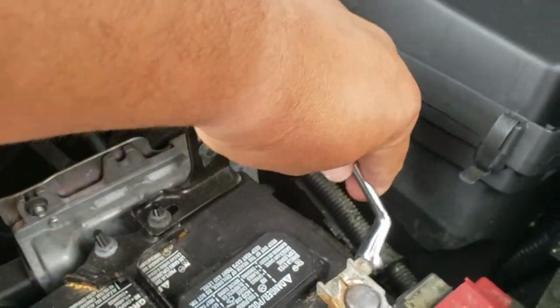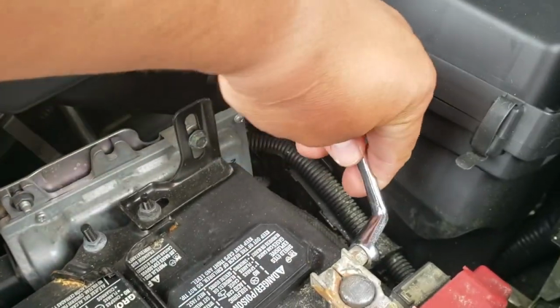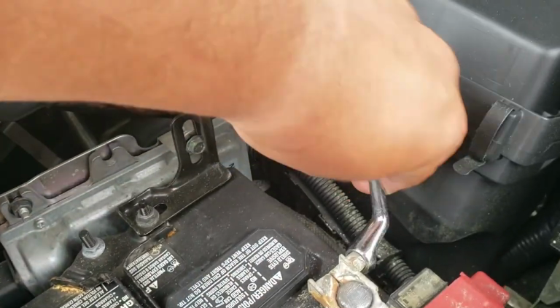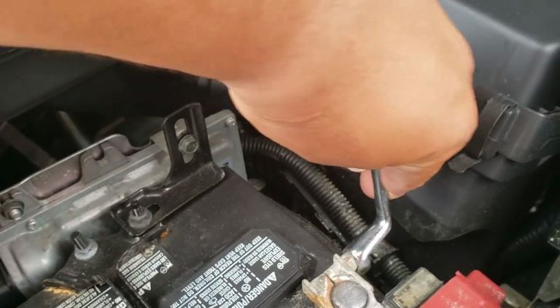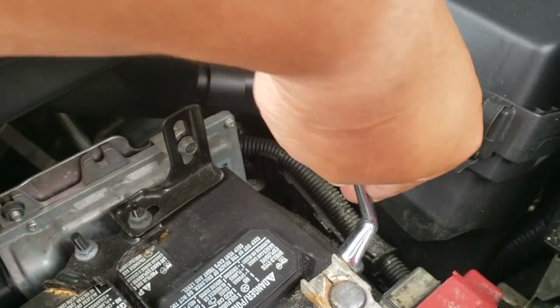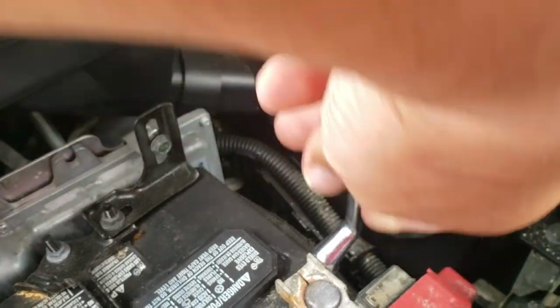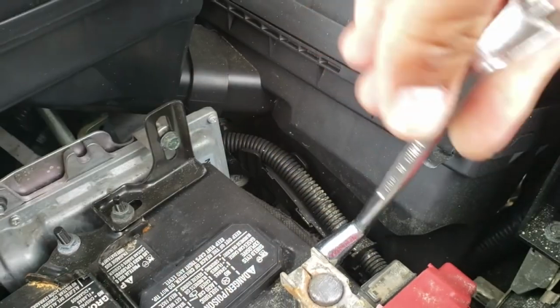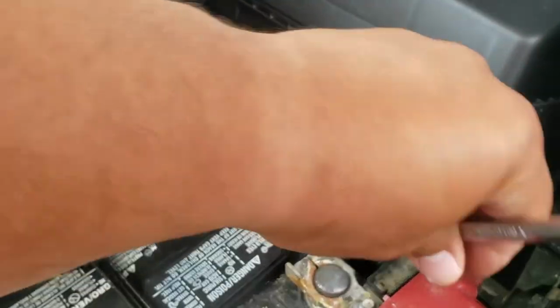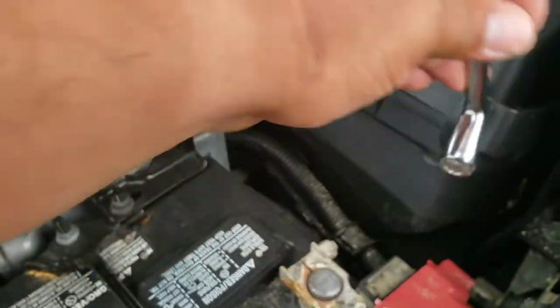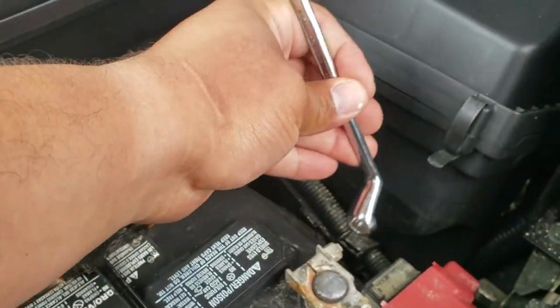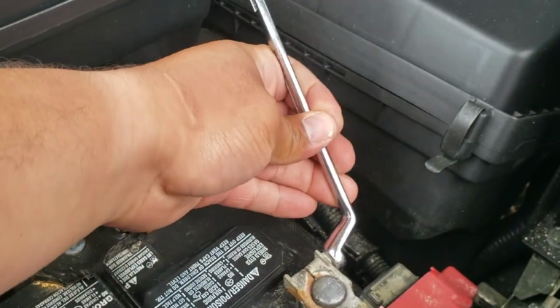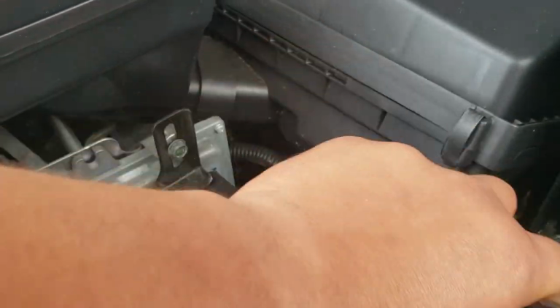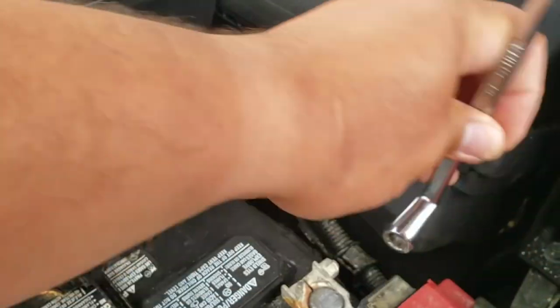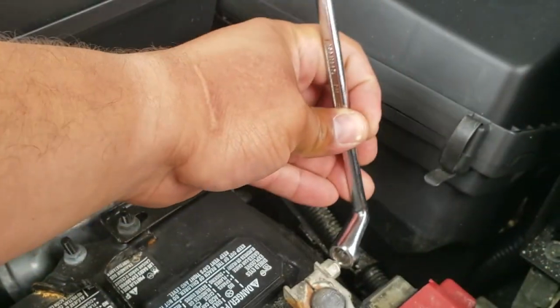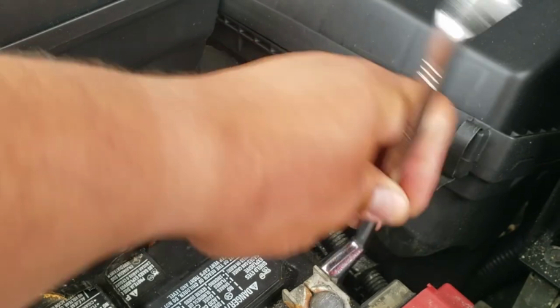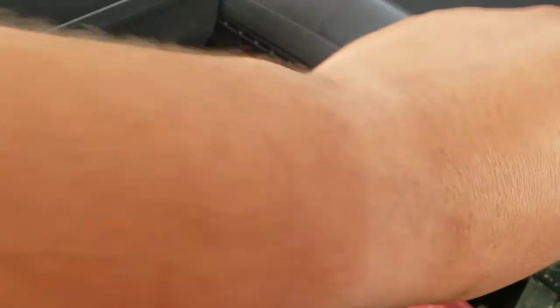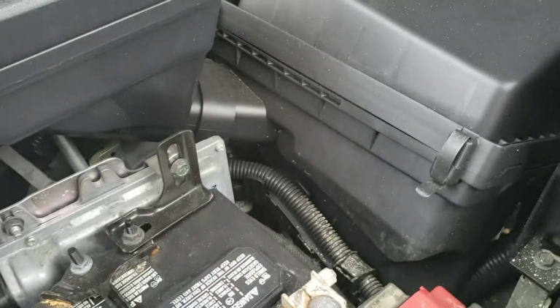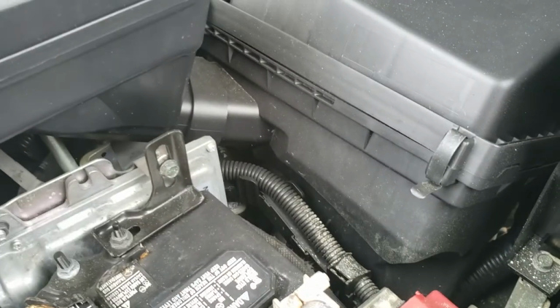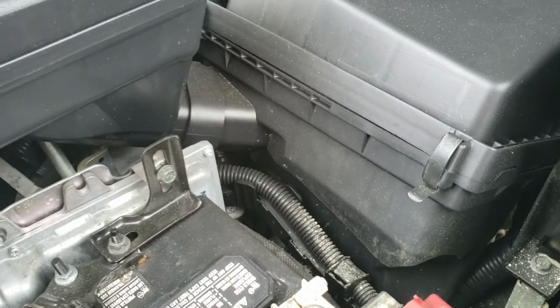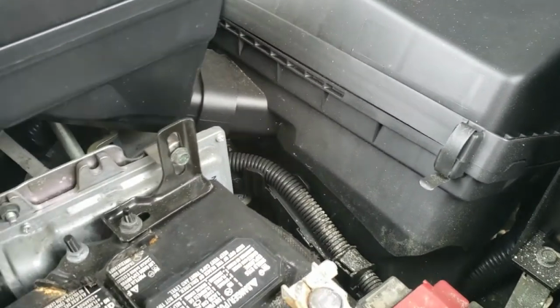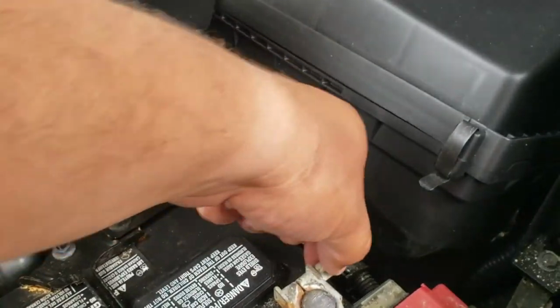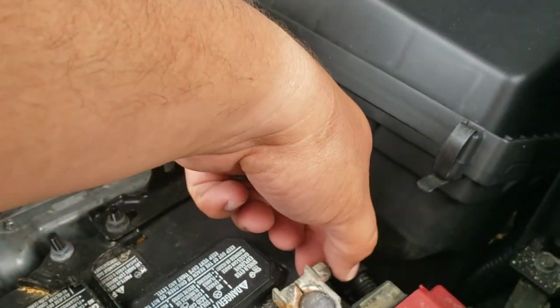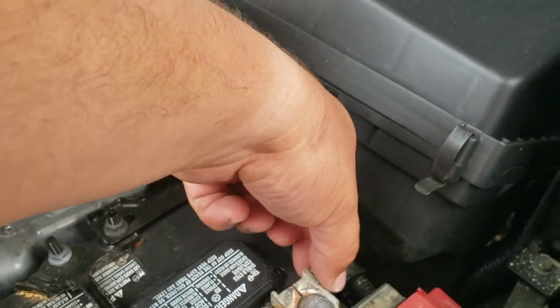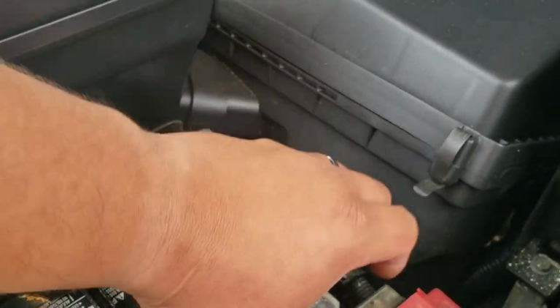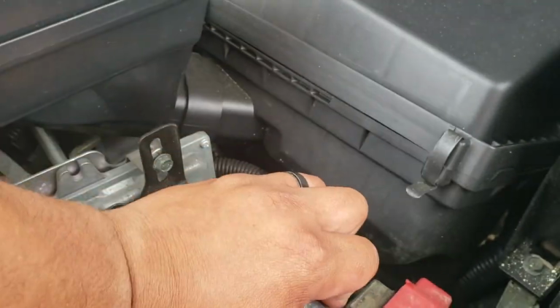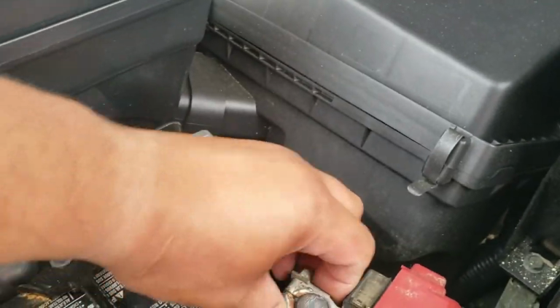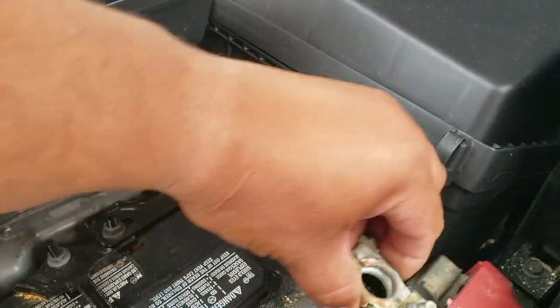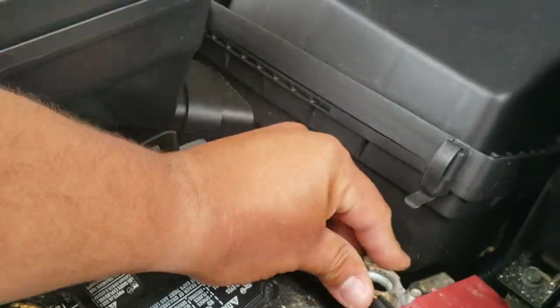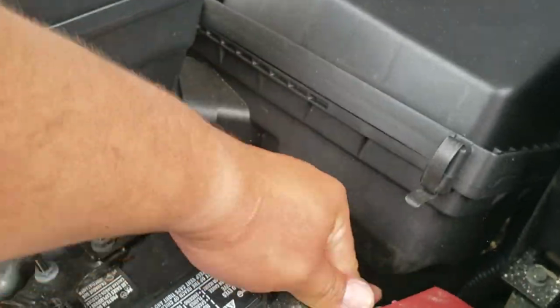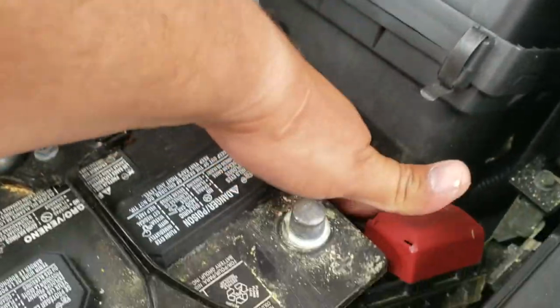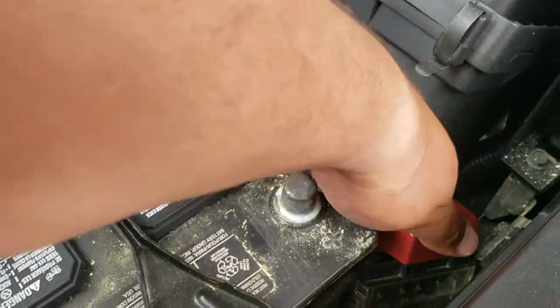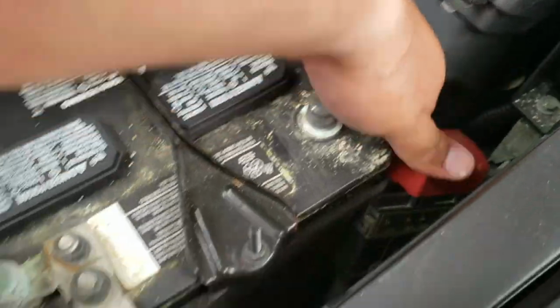First, what we're going to do is remove the positive terminal. We're going to use the wrench here, 10mm, to get this loose. And we'll just put that to the side just like so.